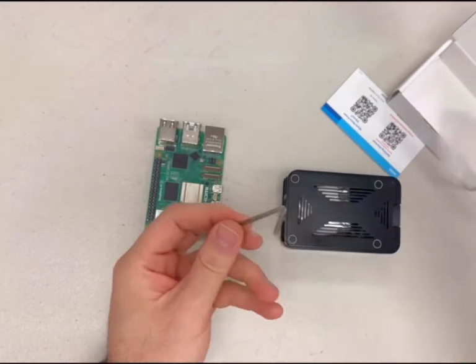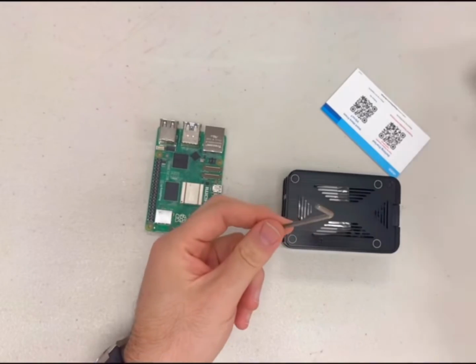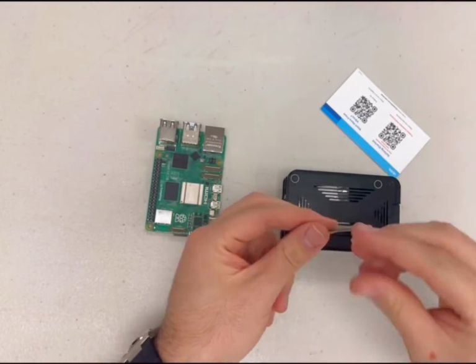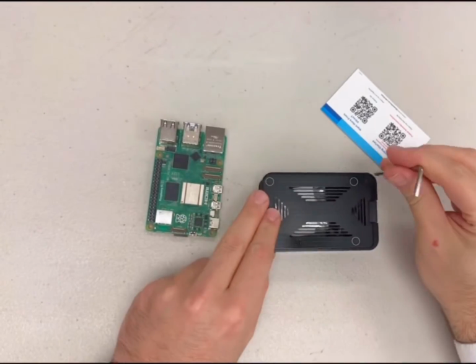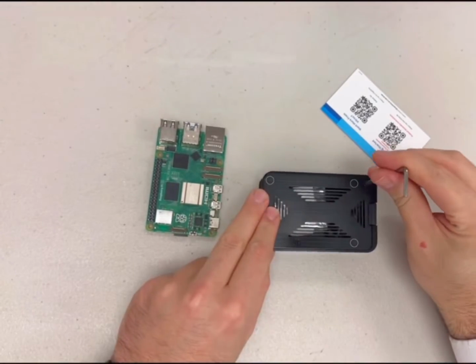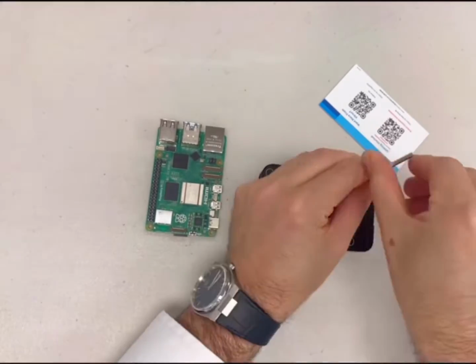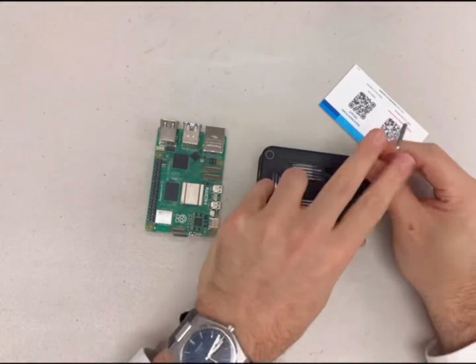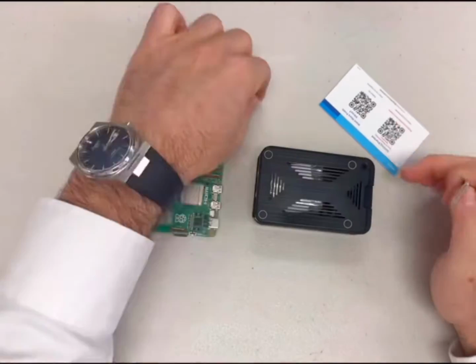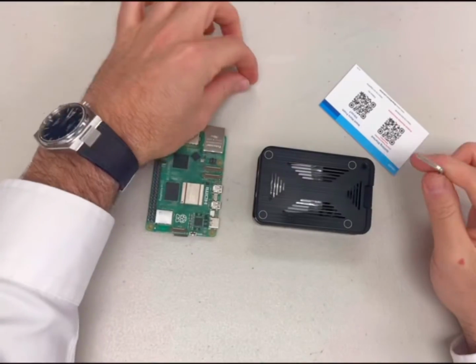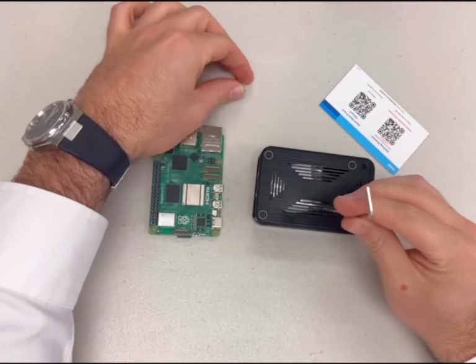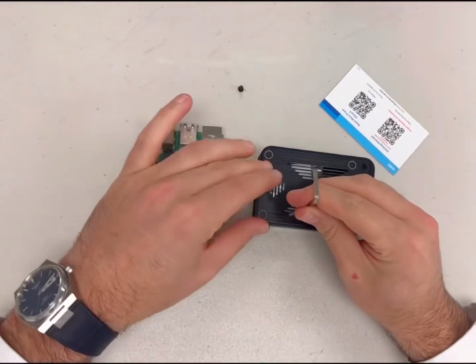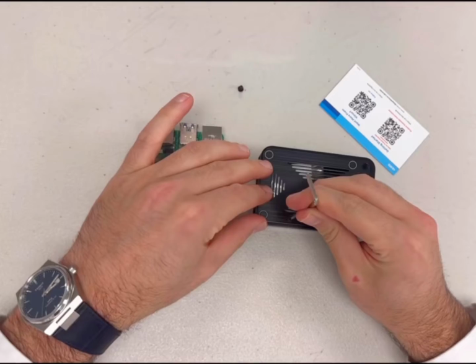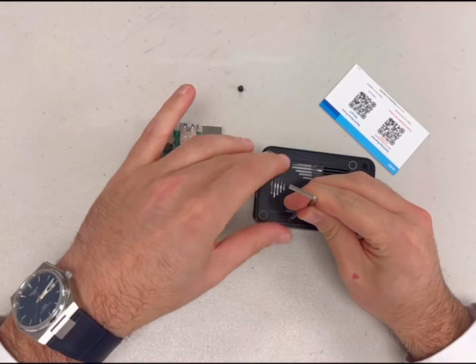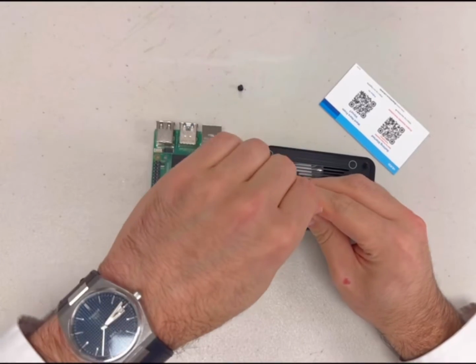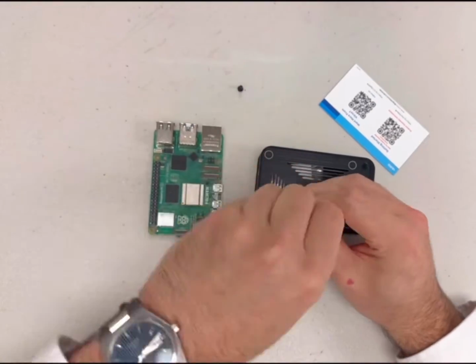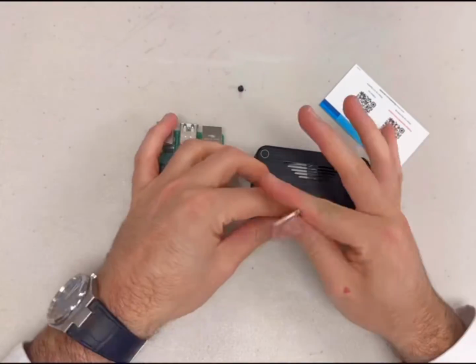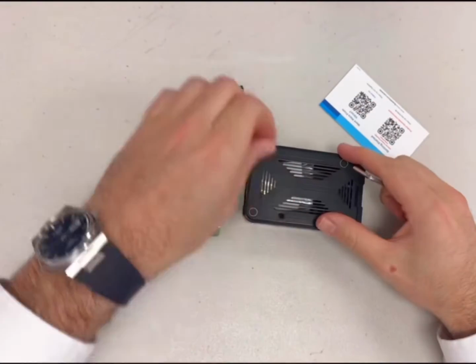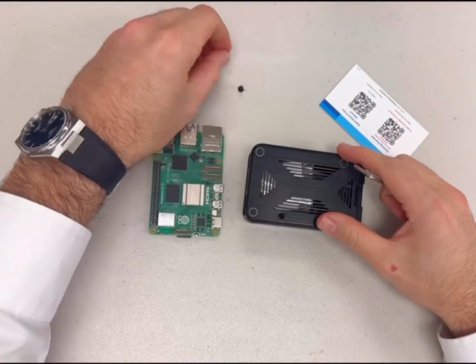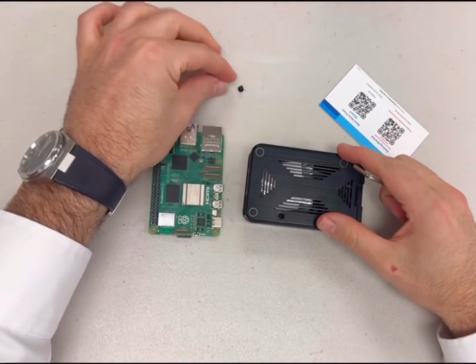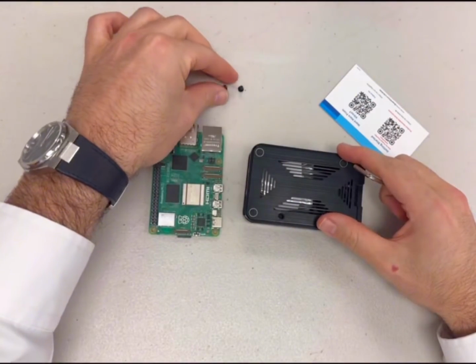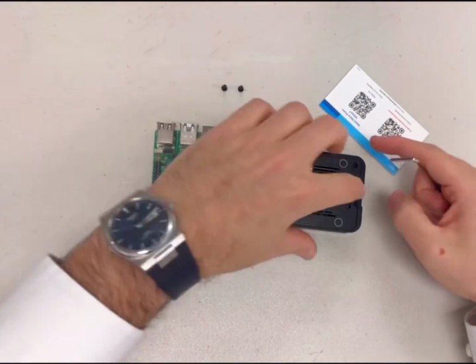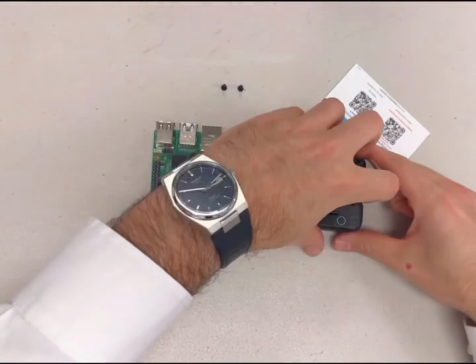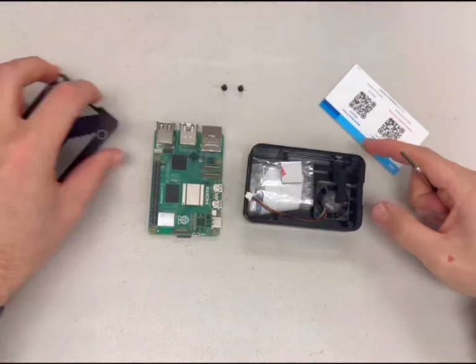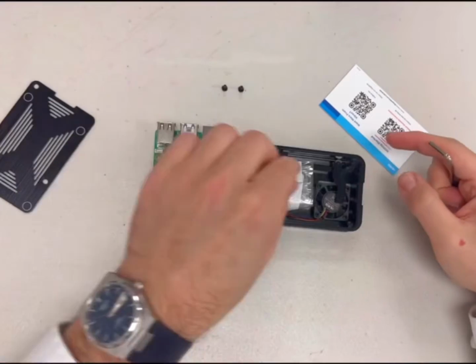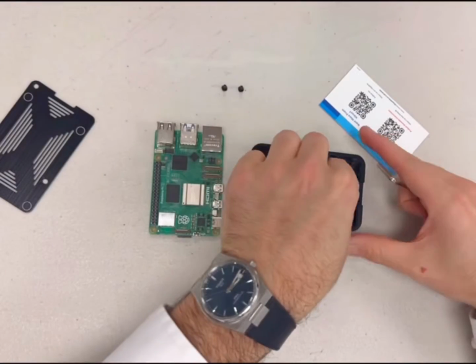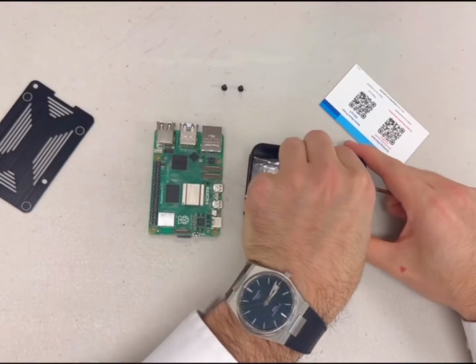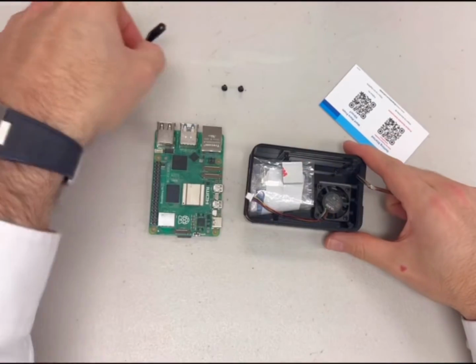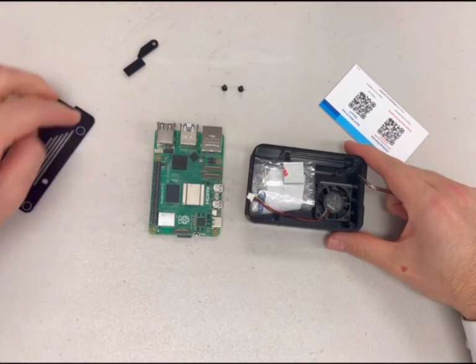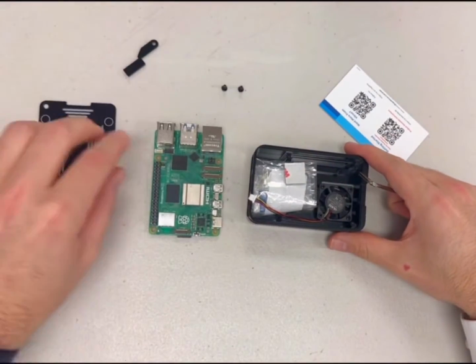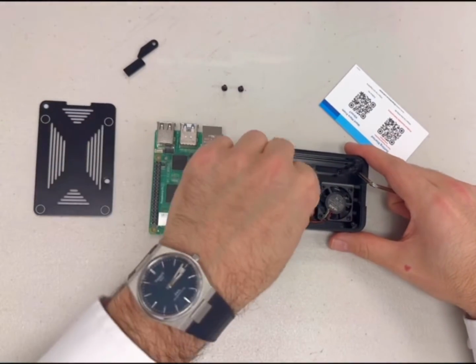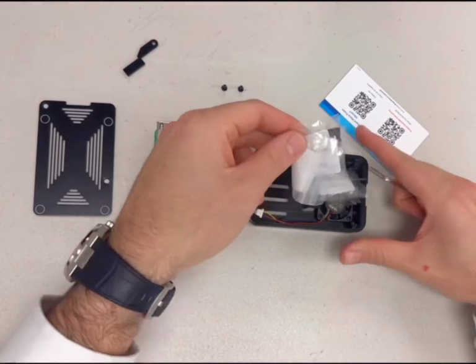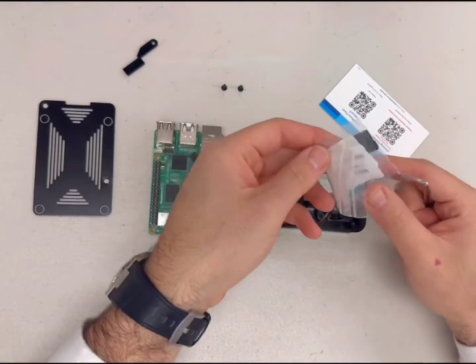Remove the two screws holding the case back in place. Once the case back is off, remove all of the parts from inside of the case.